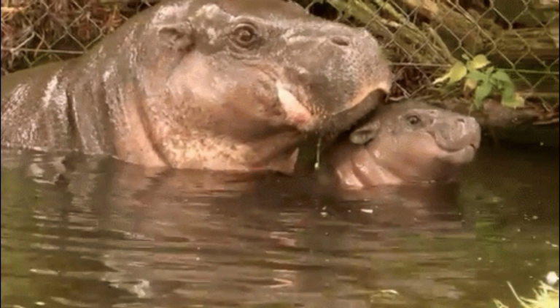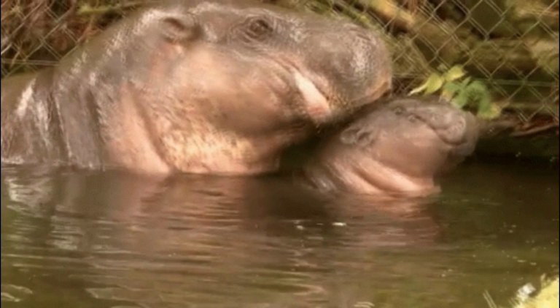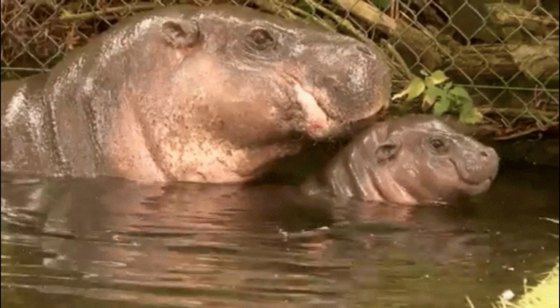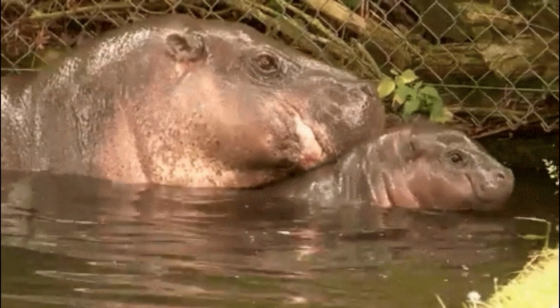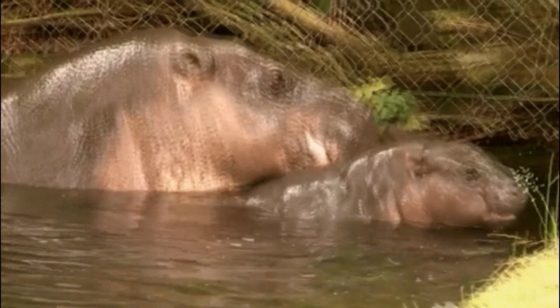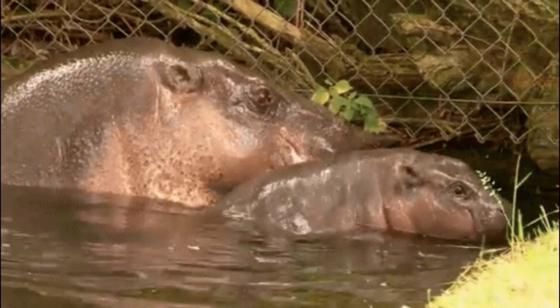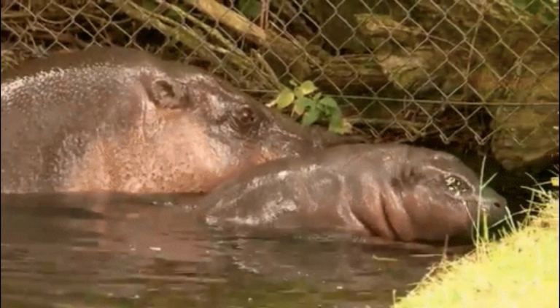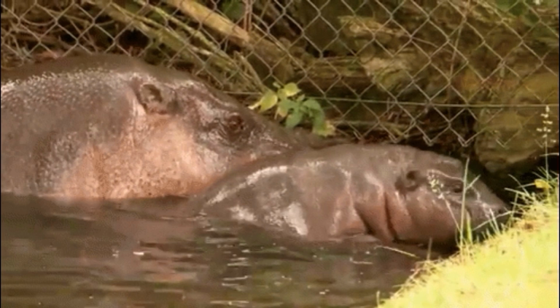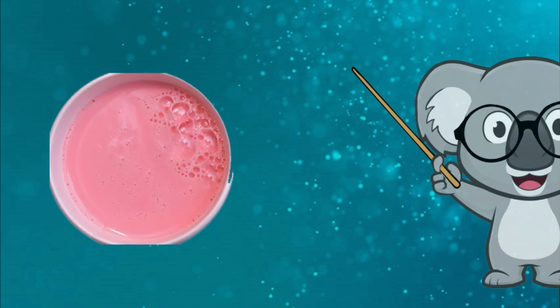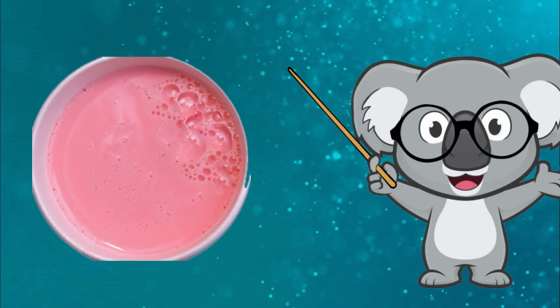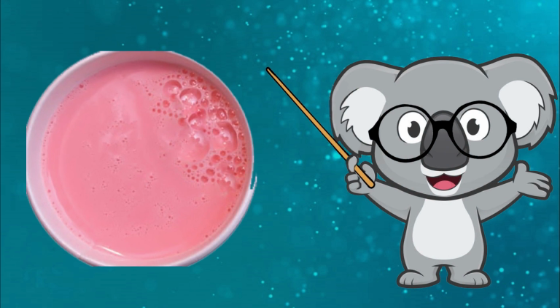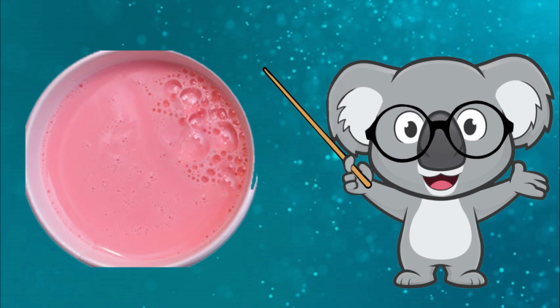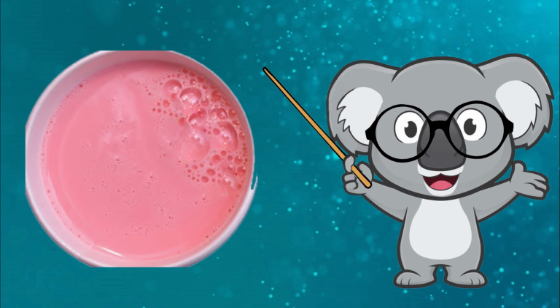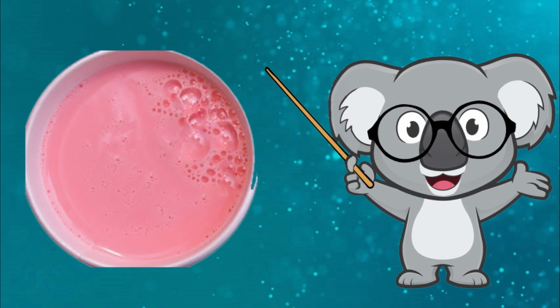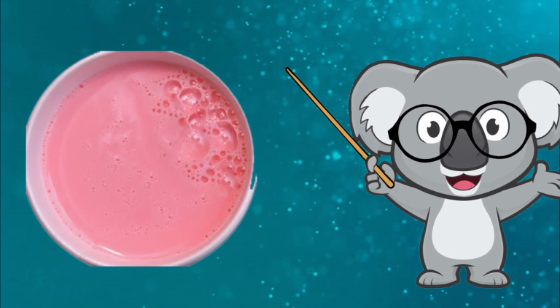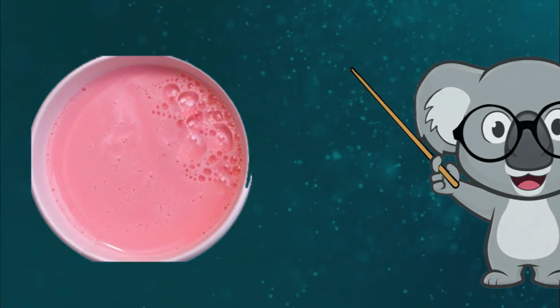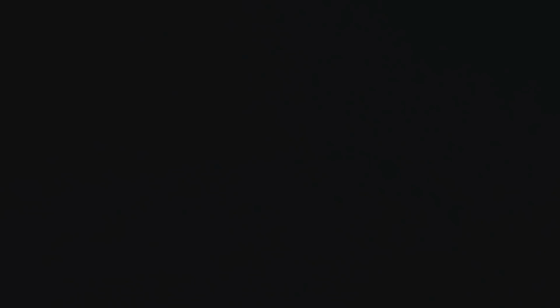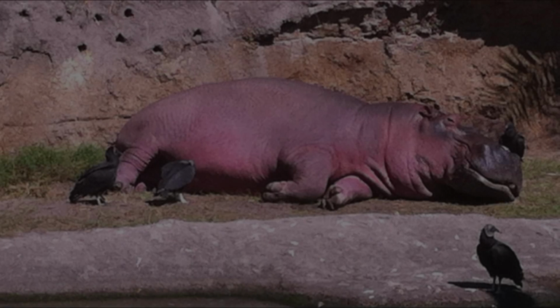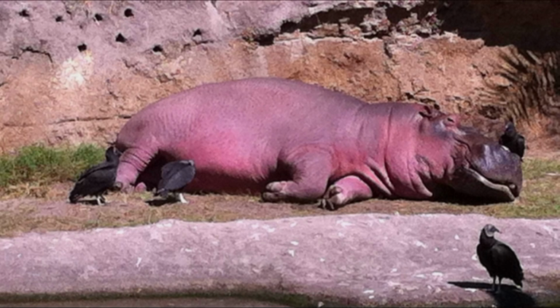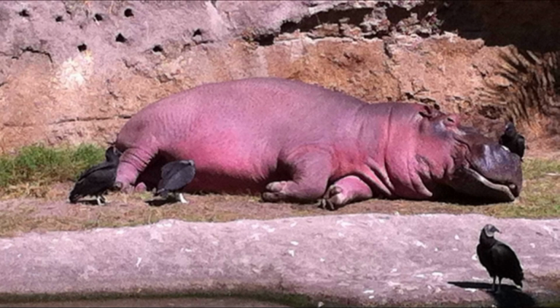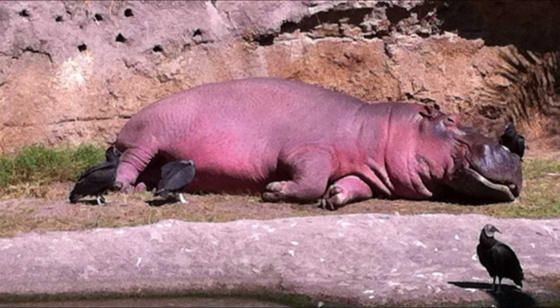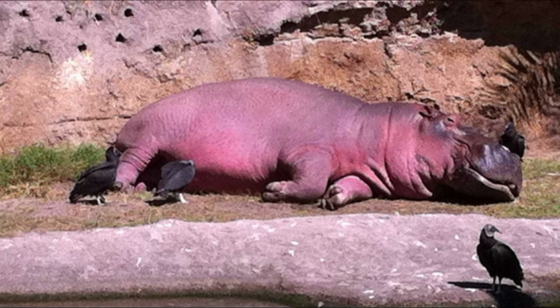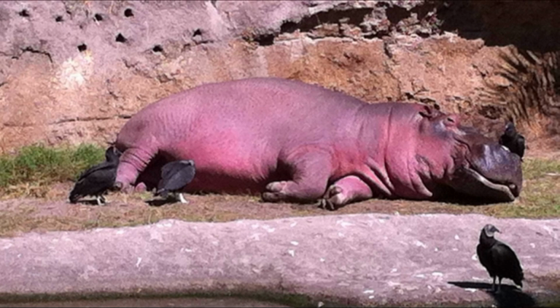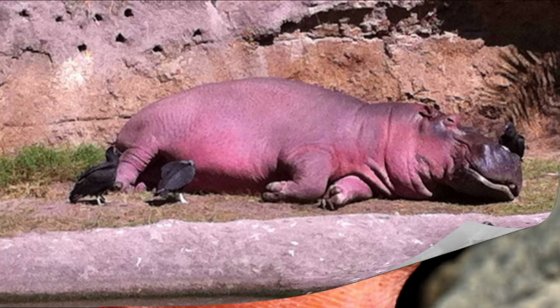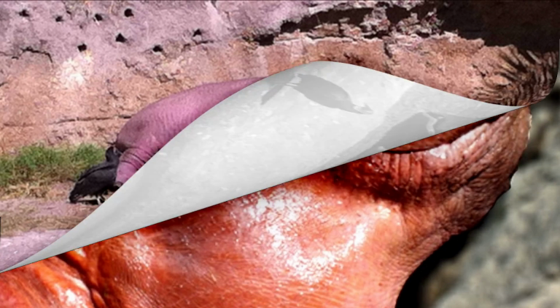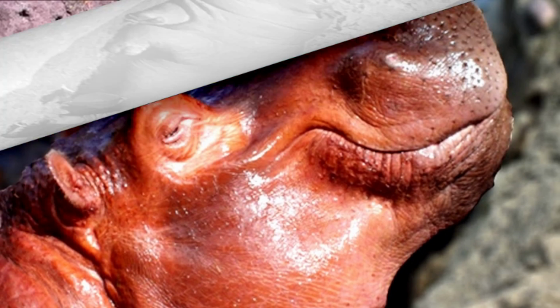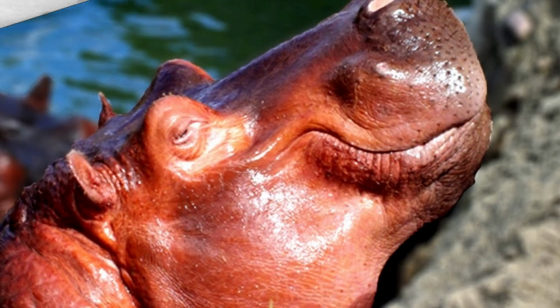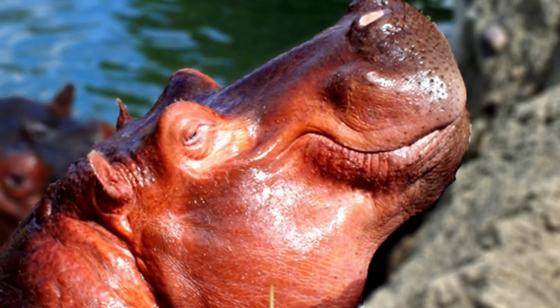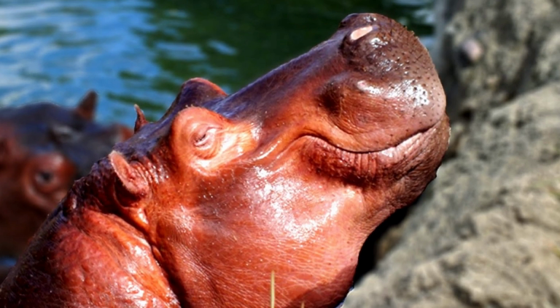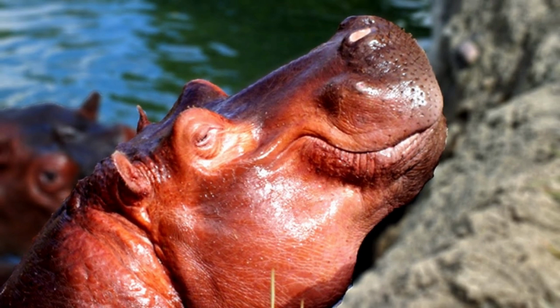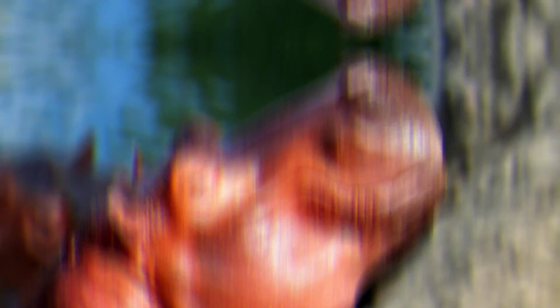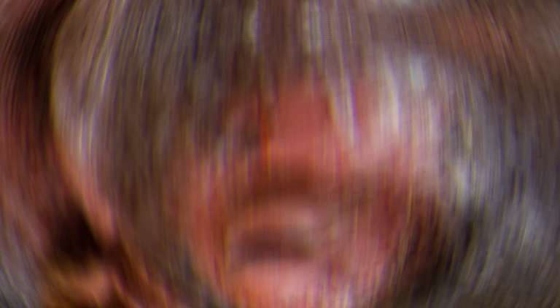Like all mammals, hippos produce white or off-white milk for their young. Despite this fact, it's easy to see where some of the color confusion comes from. Hippos have no actual sweat glands, but they do have mucus glands, which release an oil secretion frequently referred to as blood sweat.